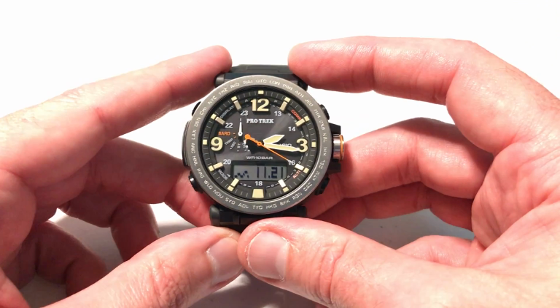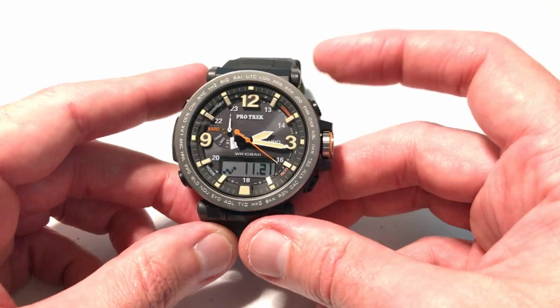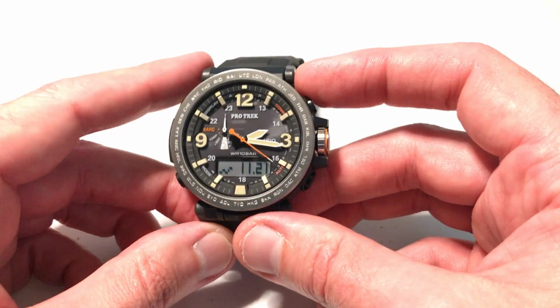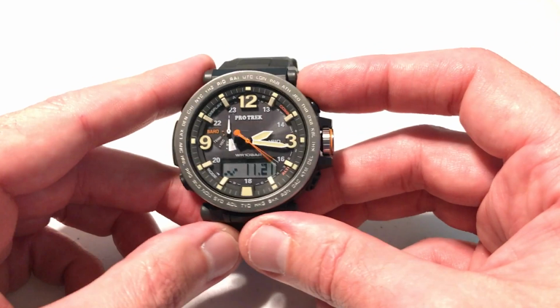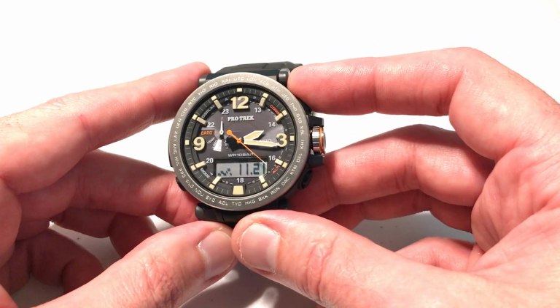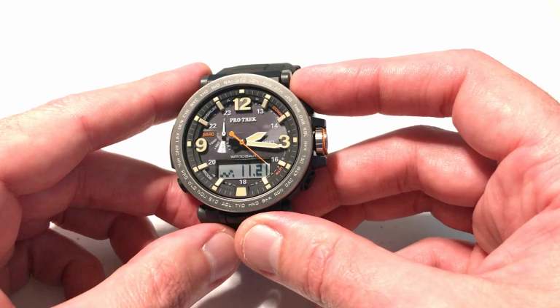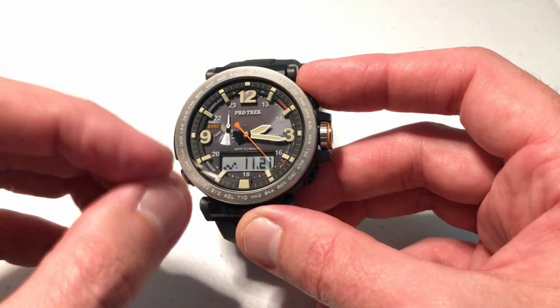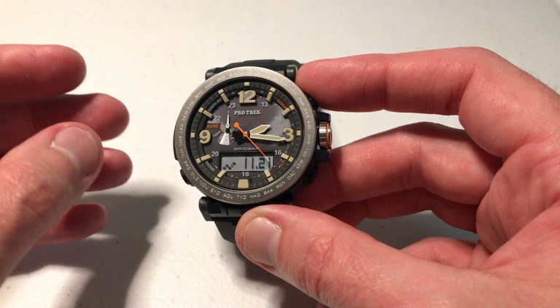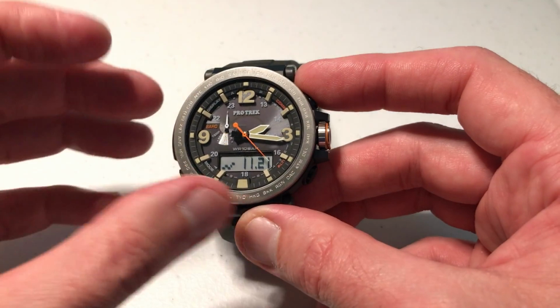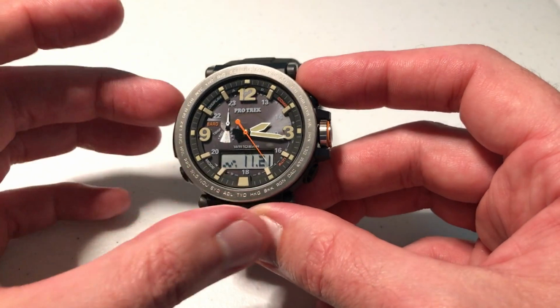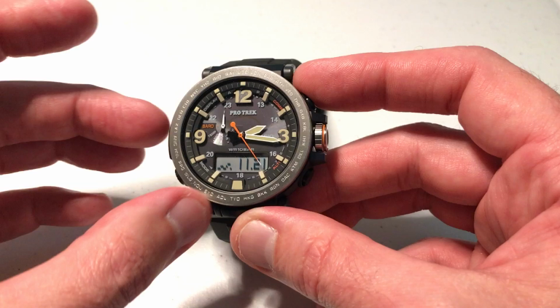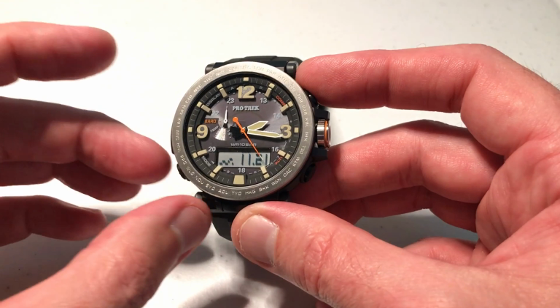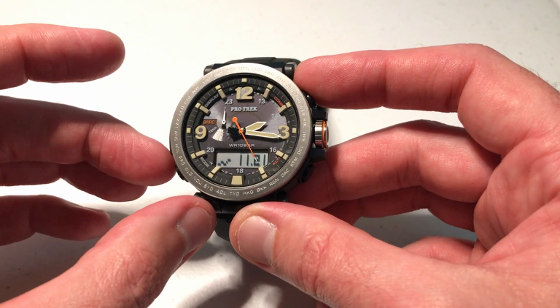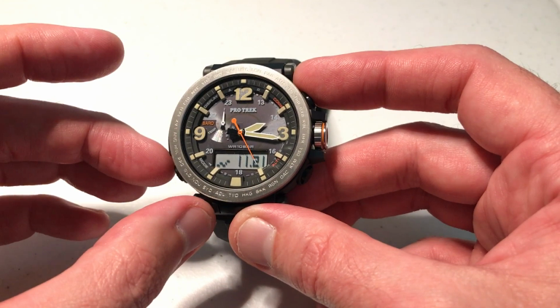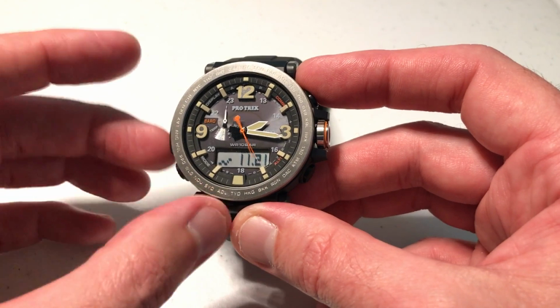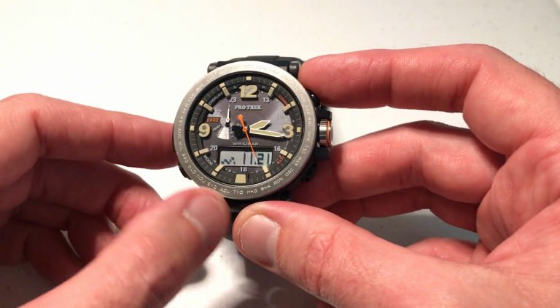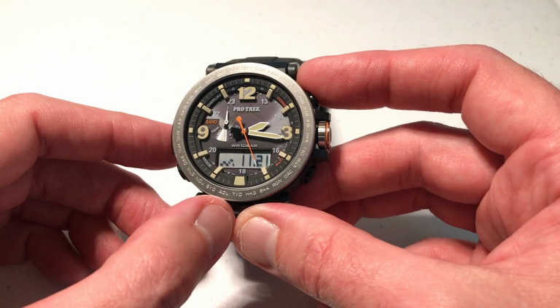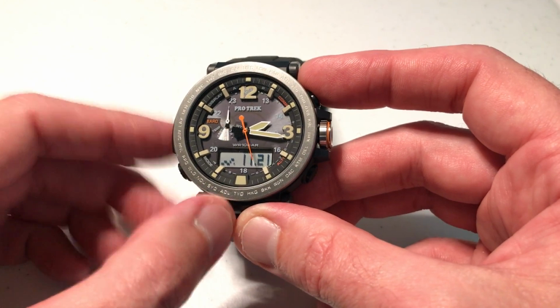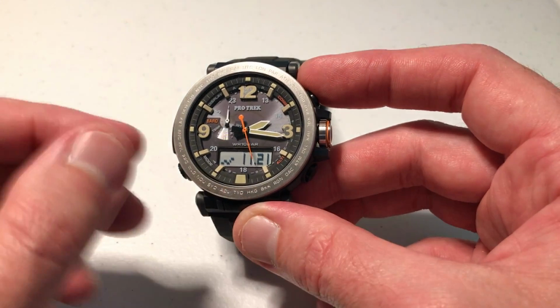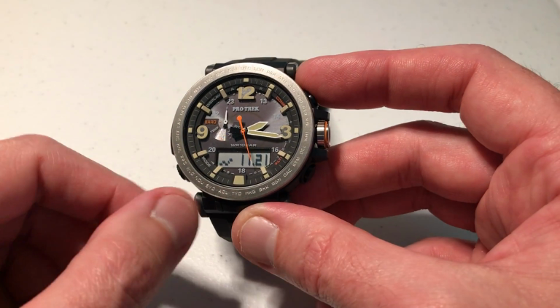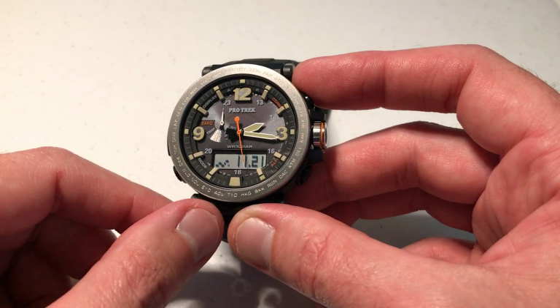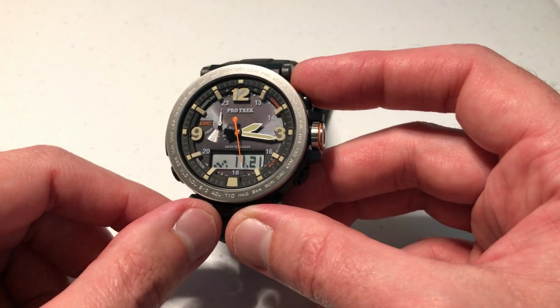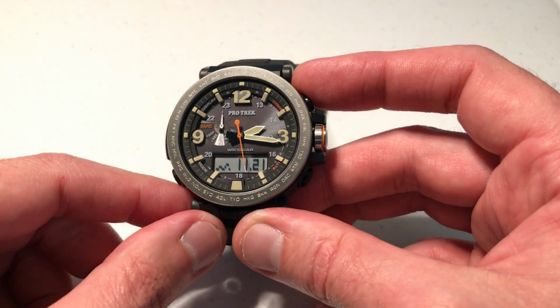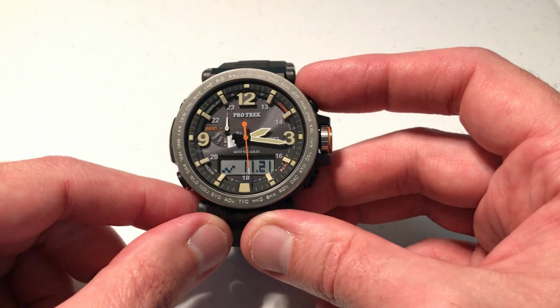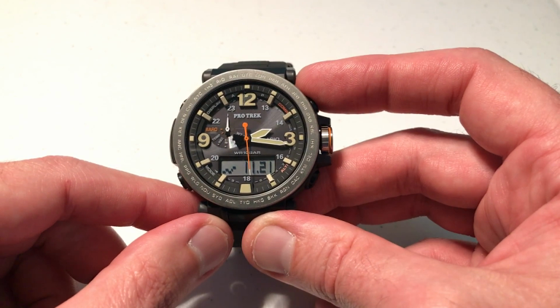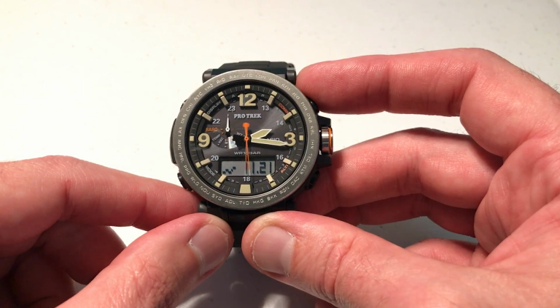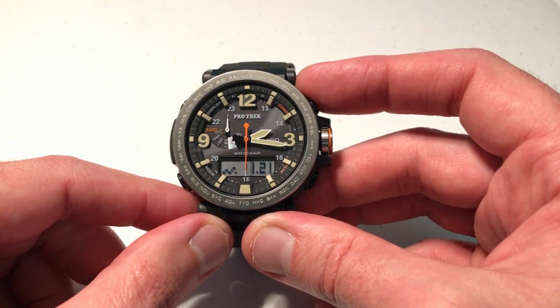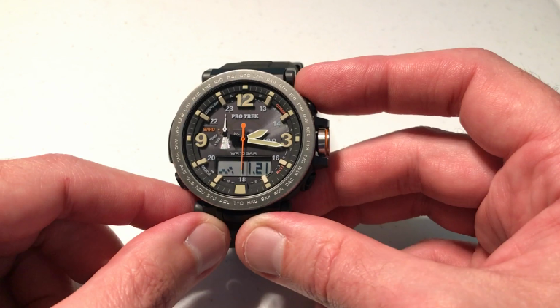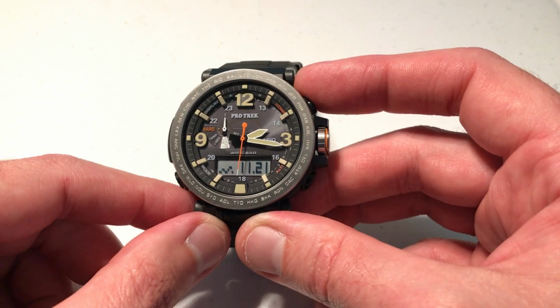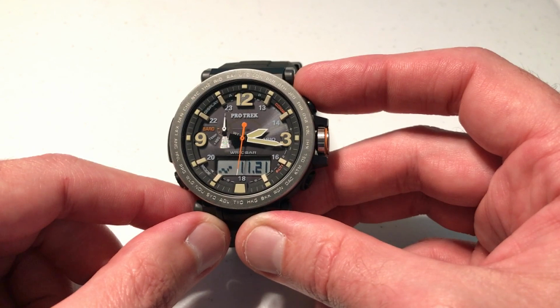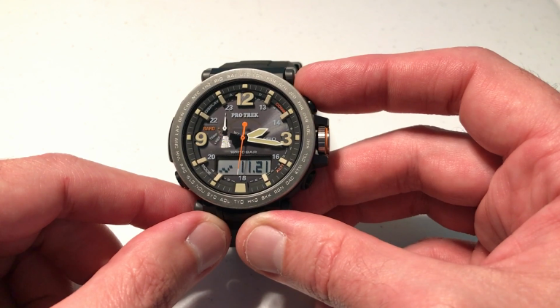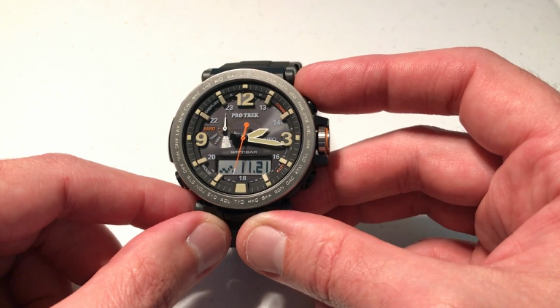Pretty simple stuff — I know it gets a little bit complicated, but I hope it at least lets you know that that feature is on the watch so you can play with it. Again, that's your barometric pressure change indicator. As always, I hope the video helps. Thanks for watching.